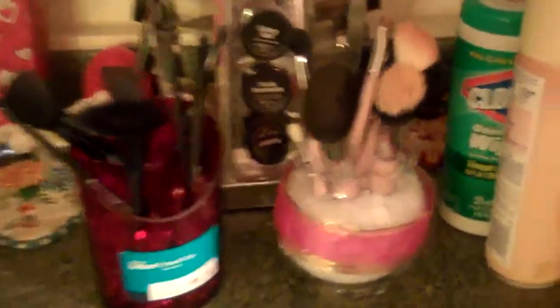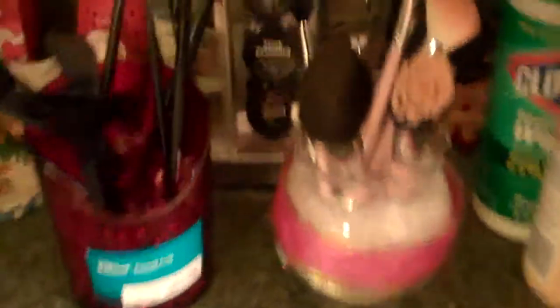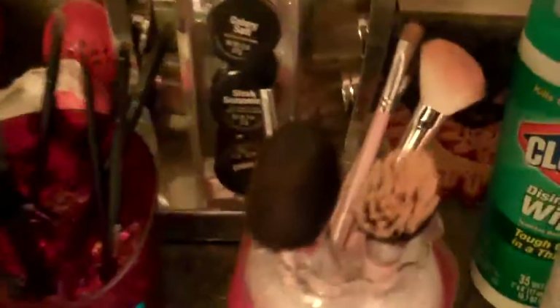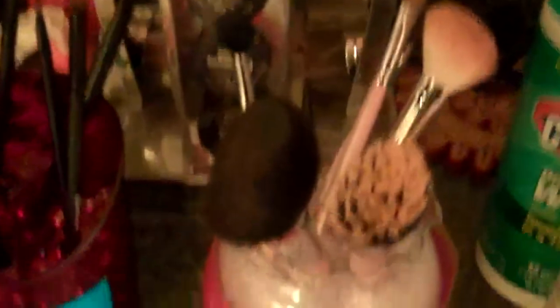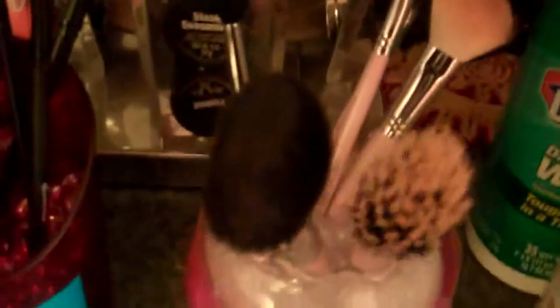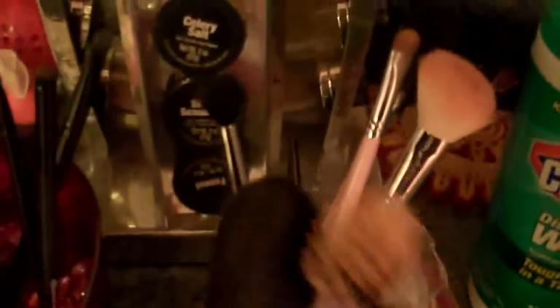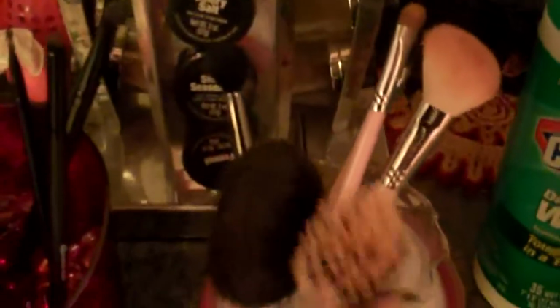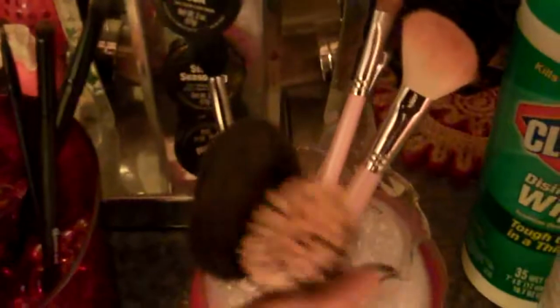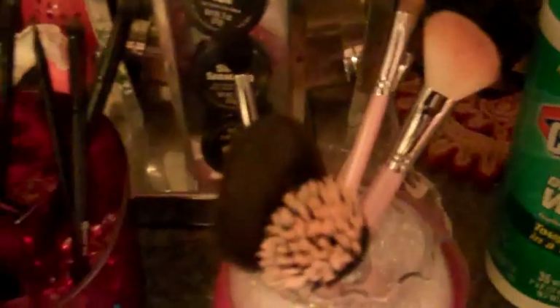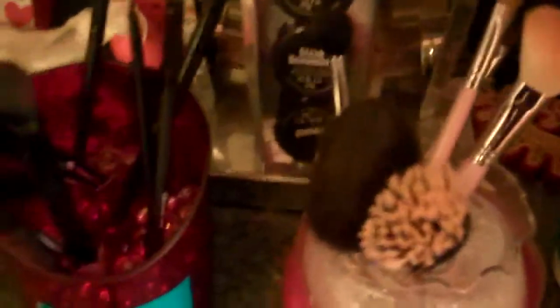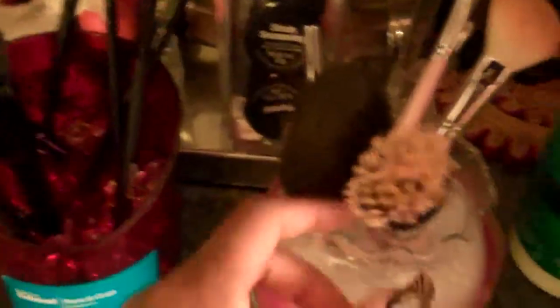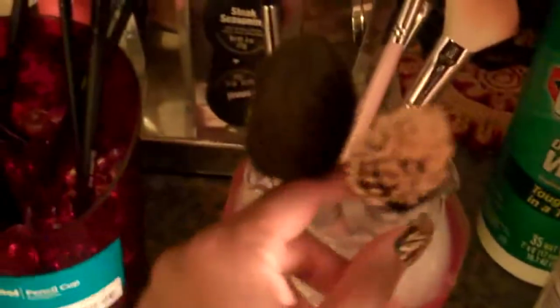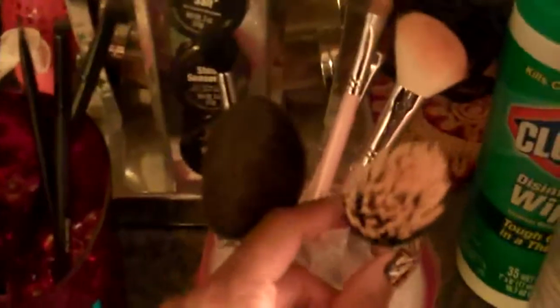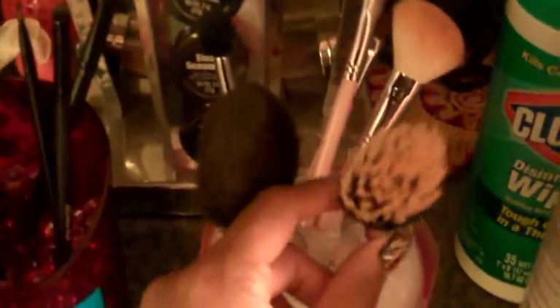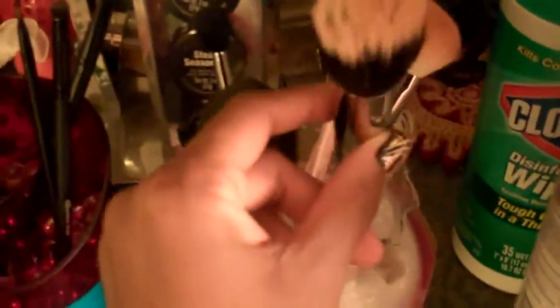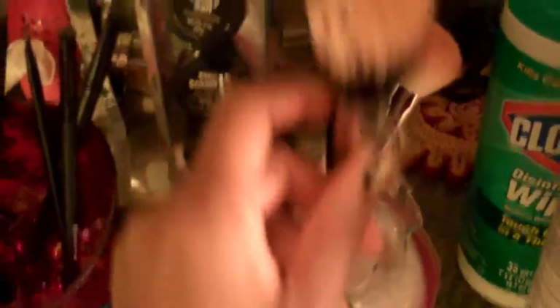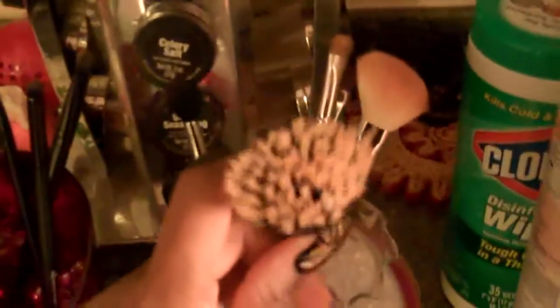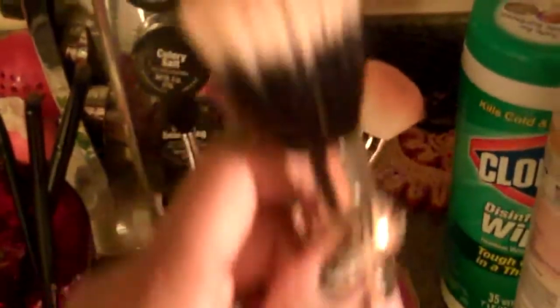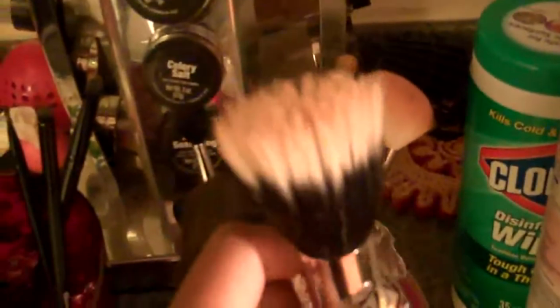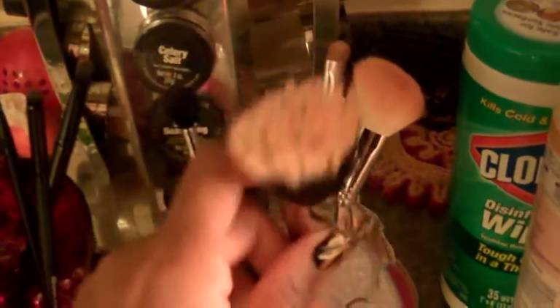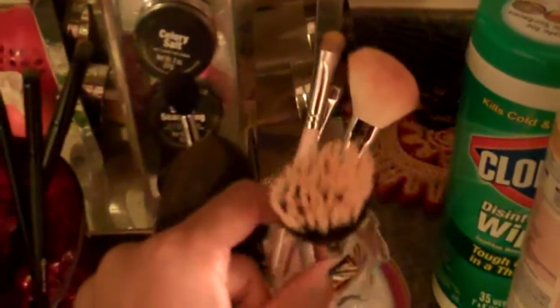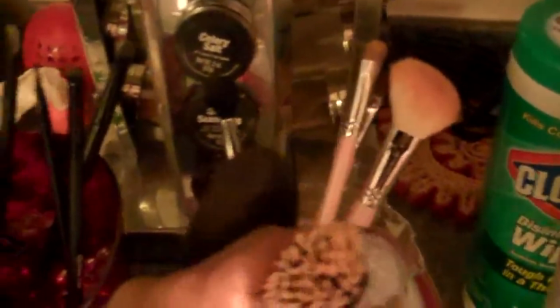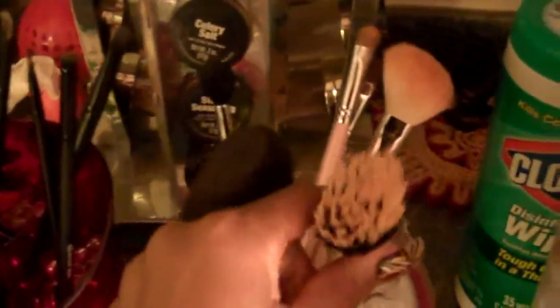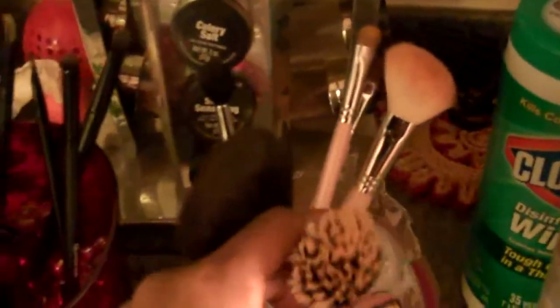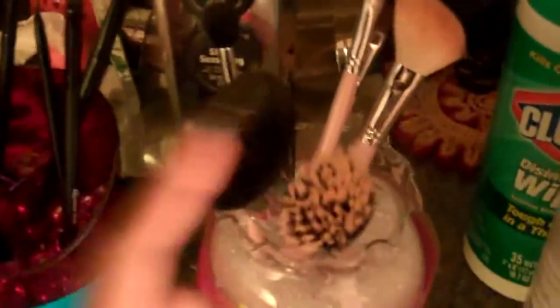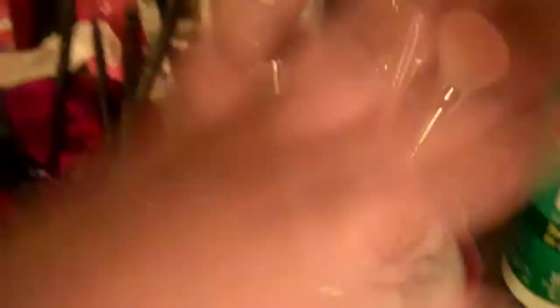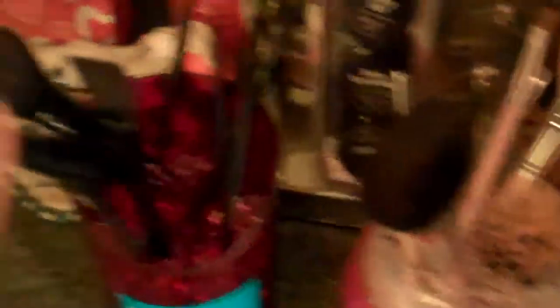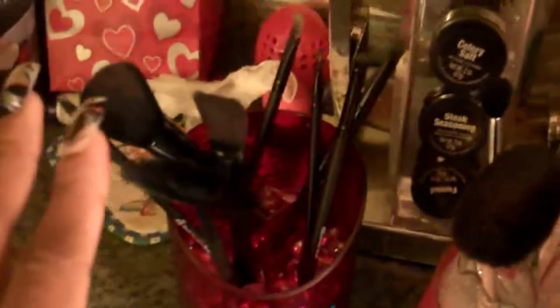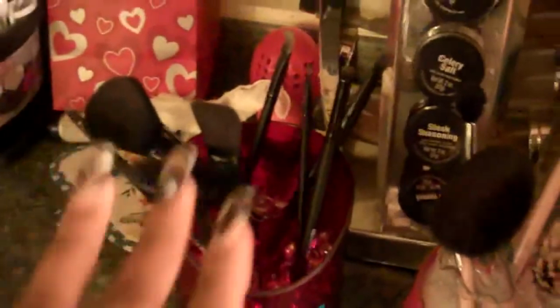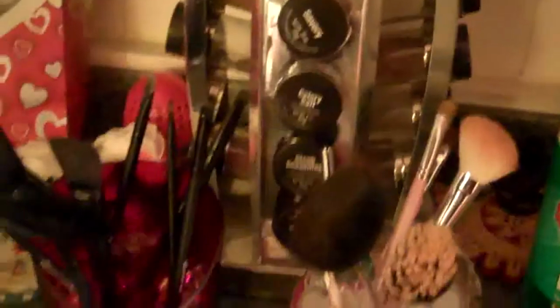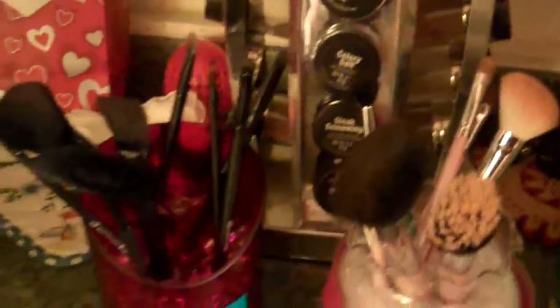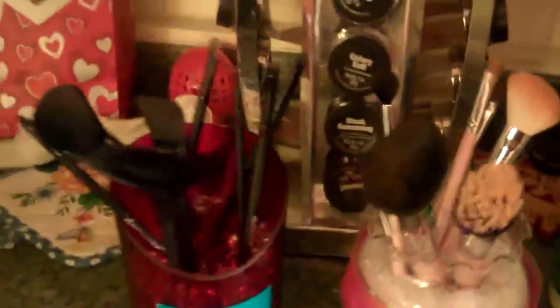These are all my dirty brushes. My Sigma brushes — the ones that are not great, but they're the only brushes I have. The foundation one I love, but it's about to fall apart. All these dirty brushes I have, and I'm going to clean them for you today.